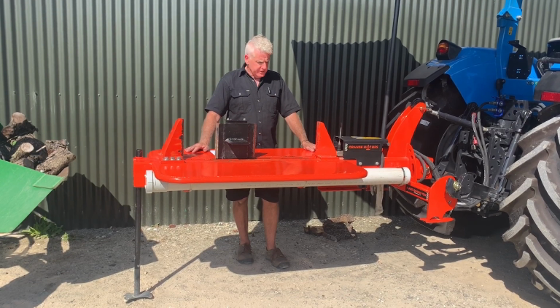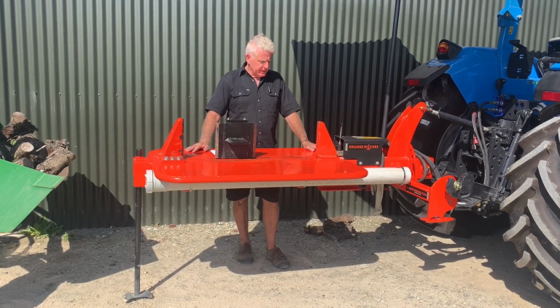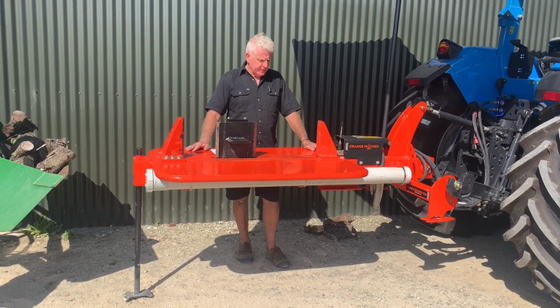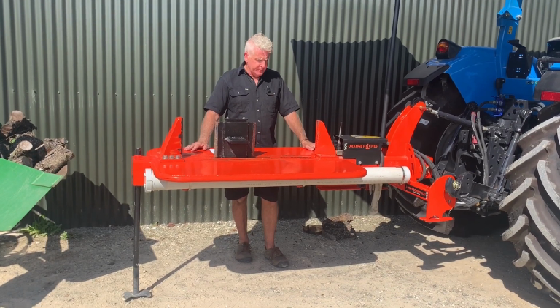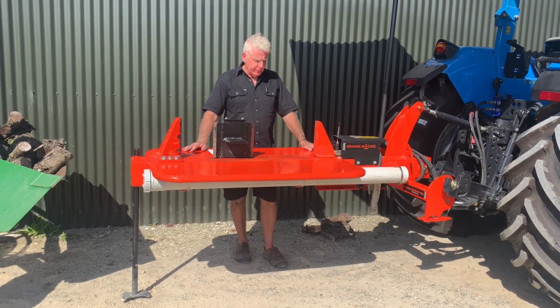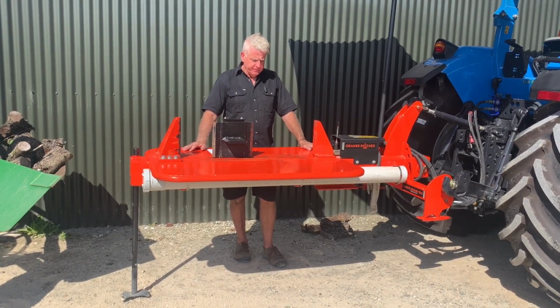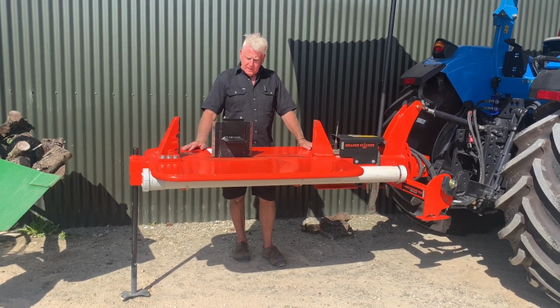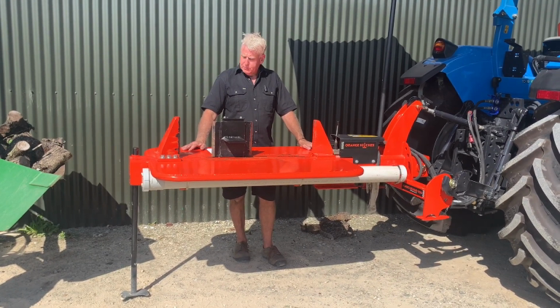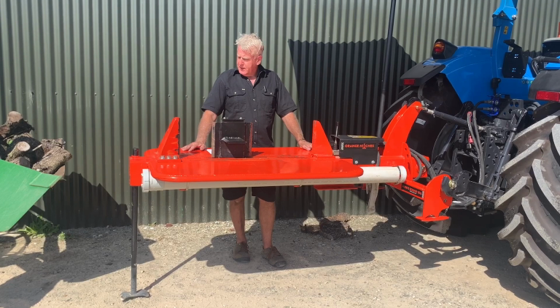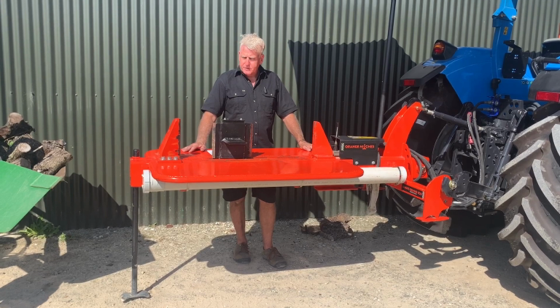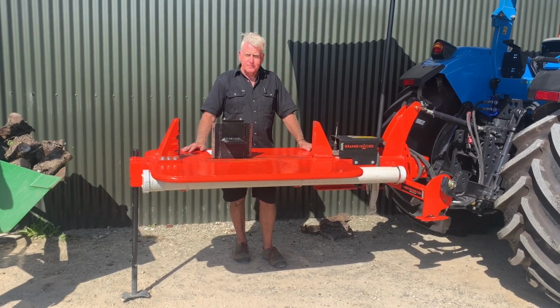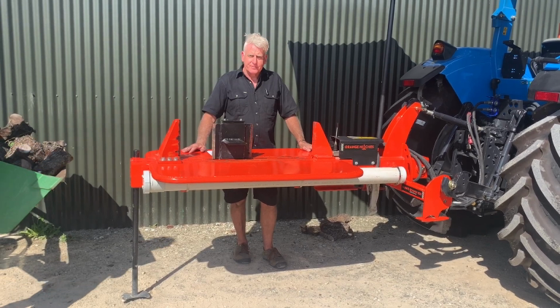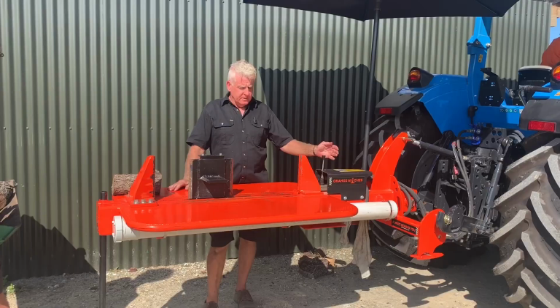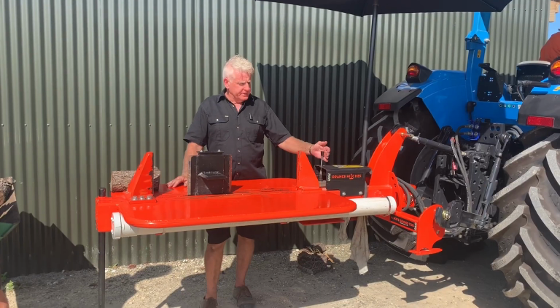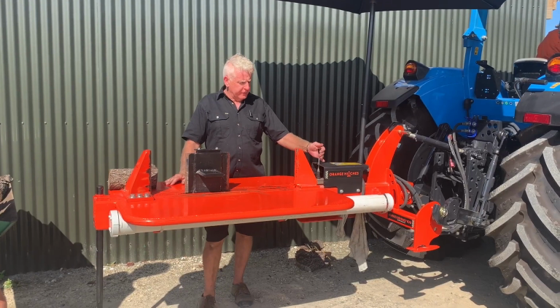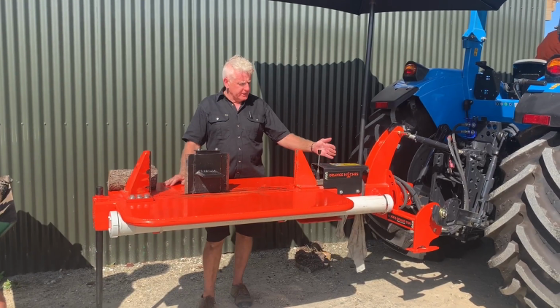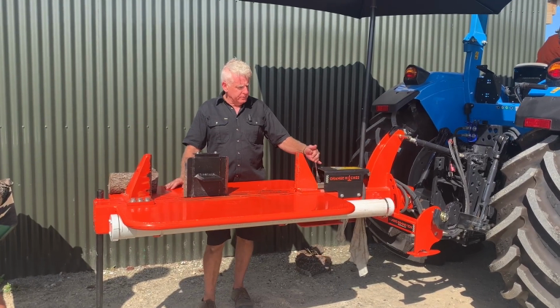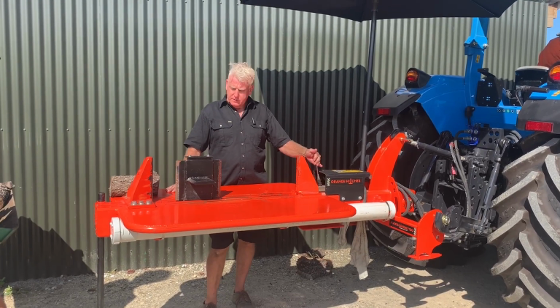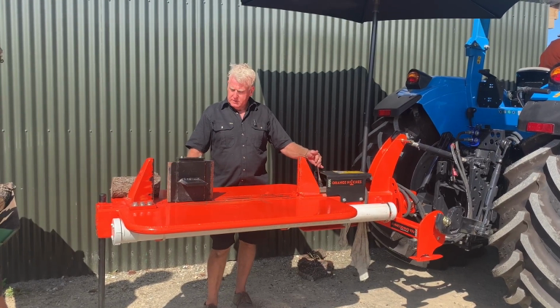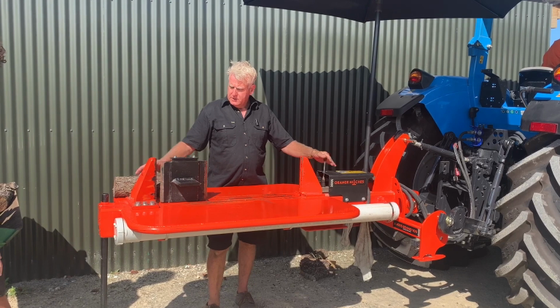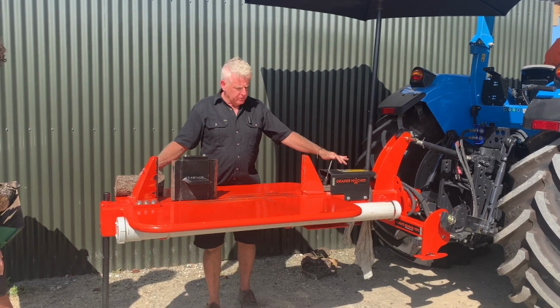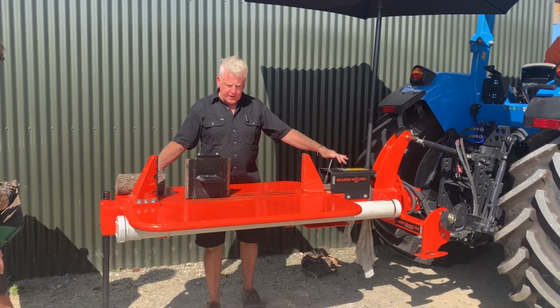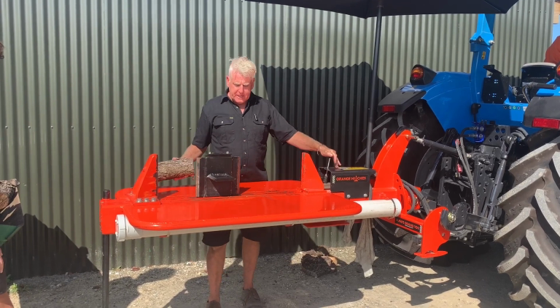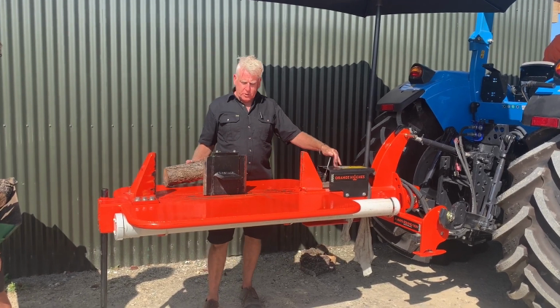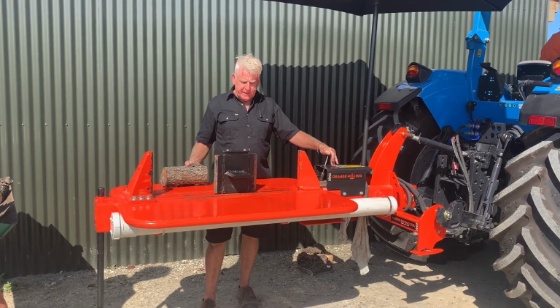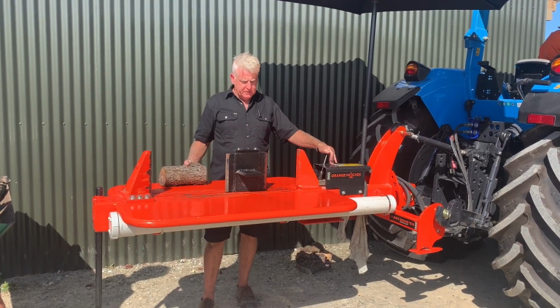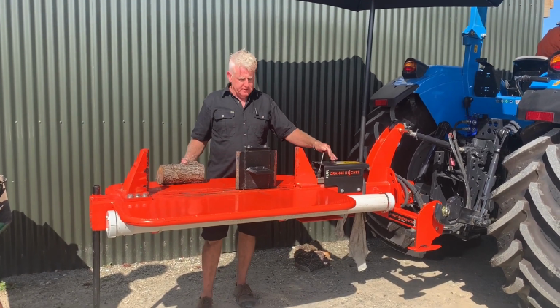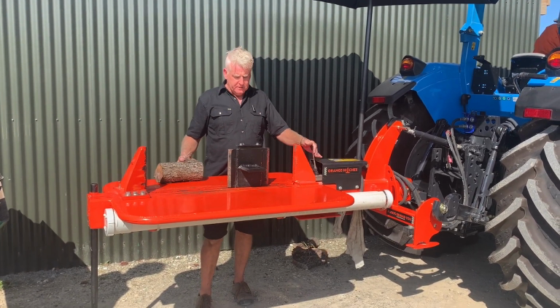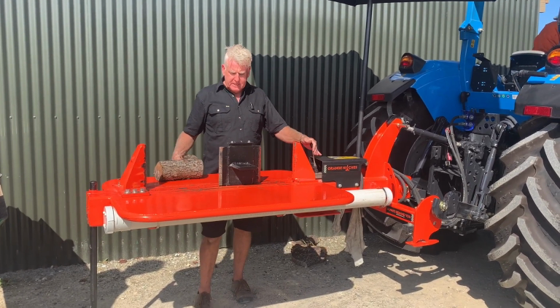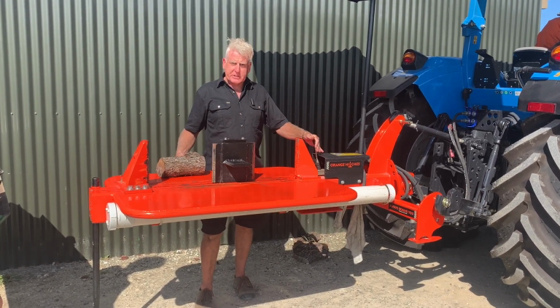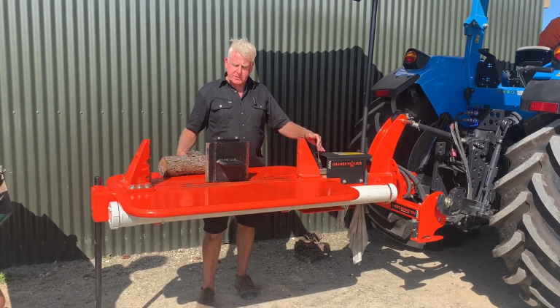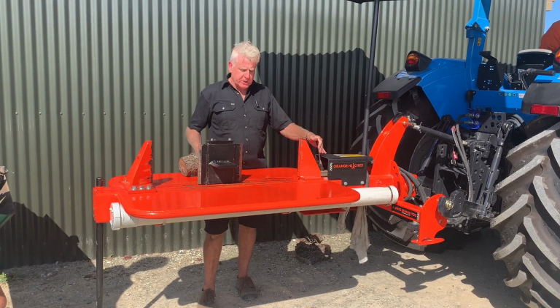So let's start up and give it a run to show you how it works. The valve is really simple — all operated from here. You can see it's quite fast; it has about a six-second cycle time.